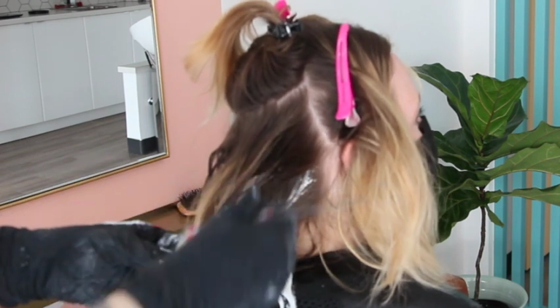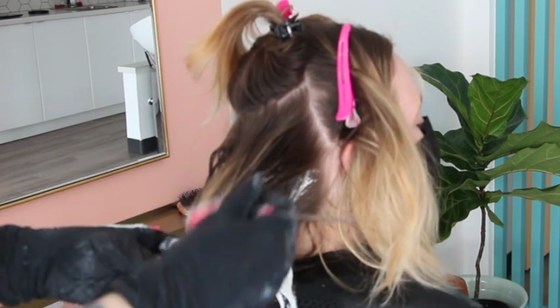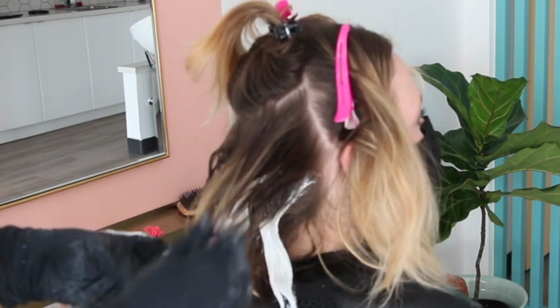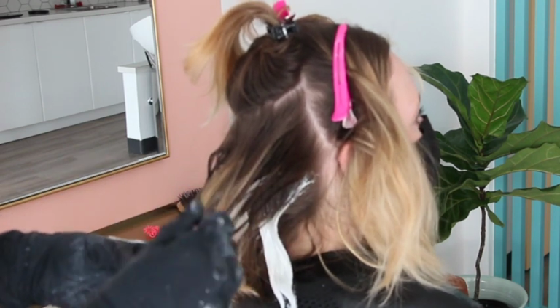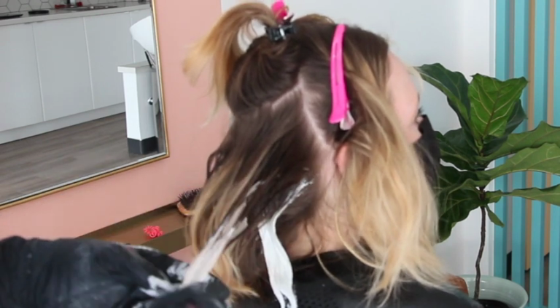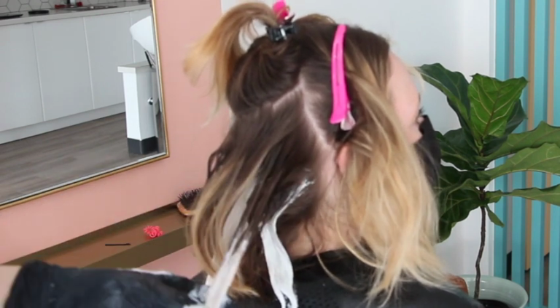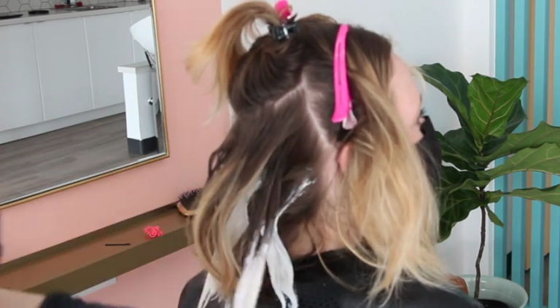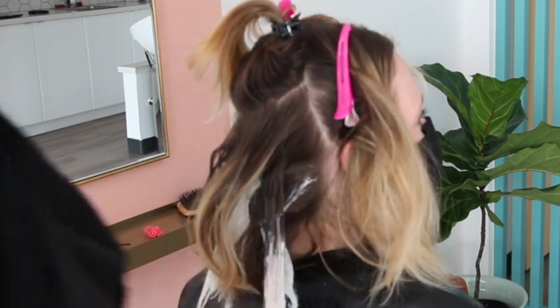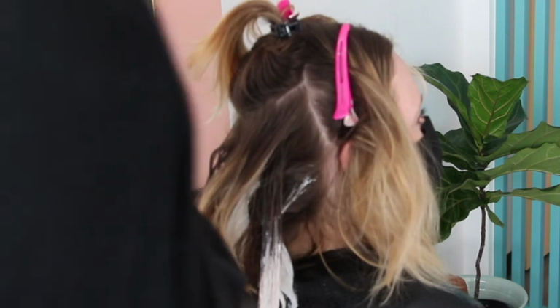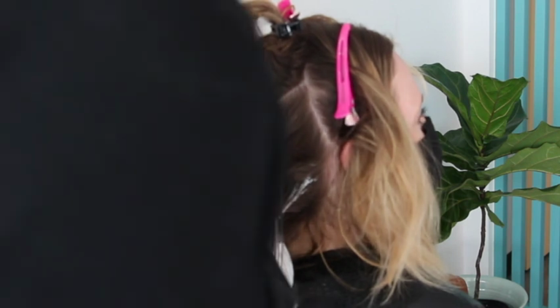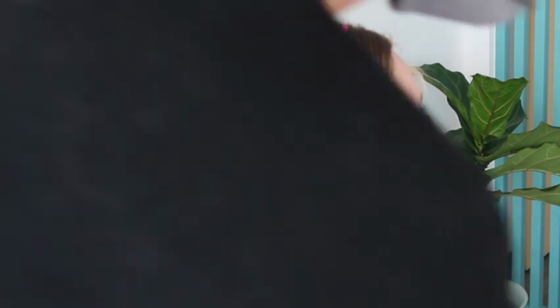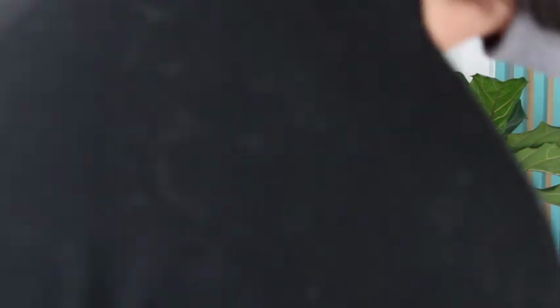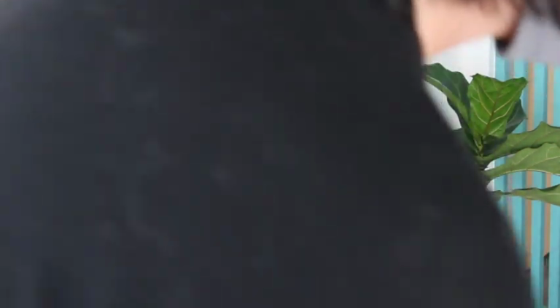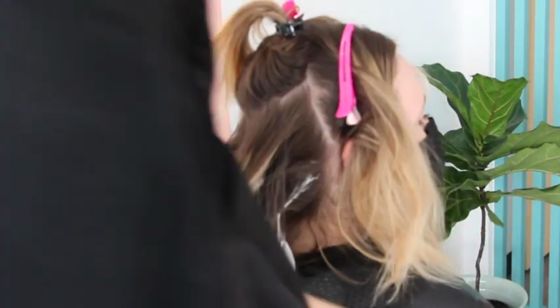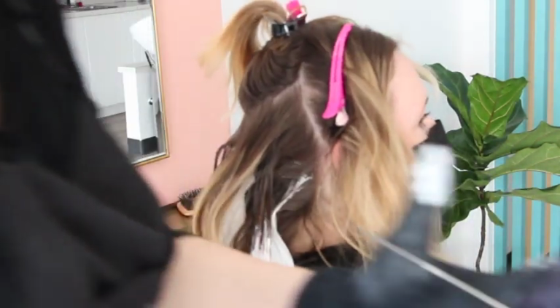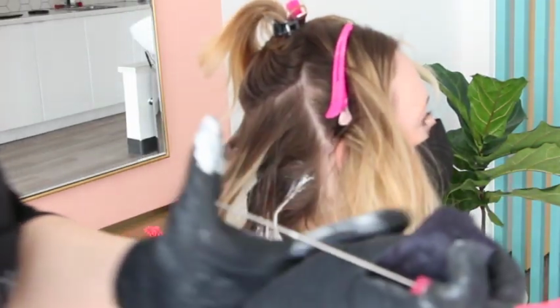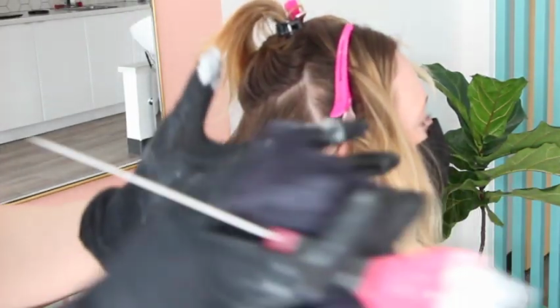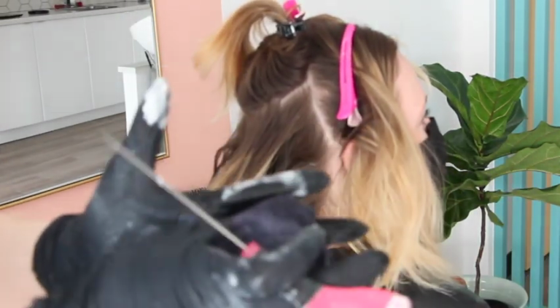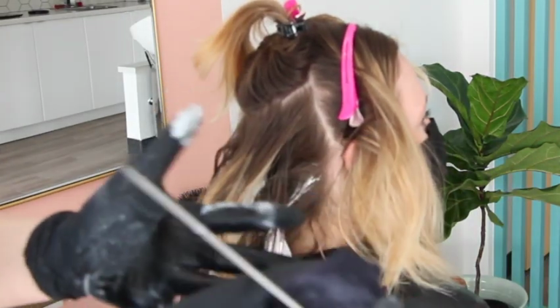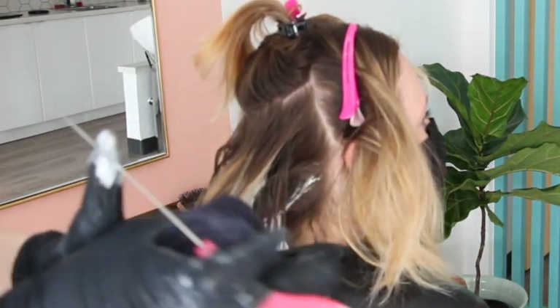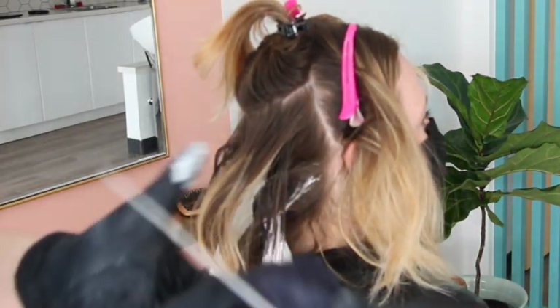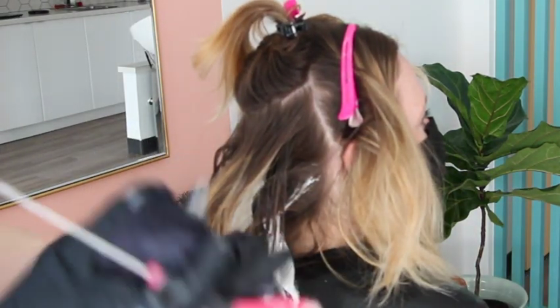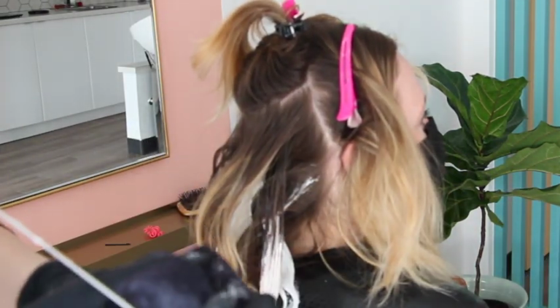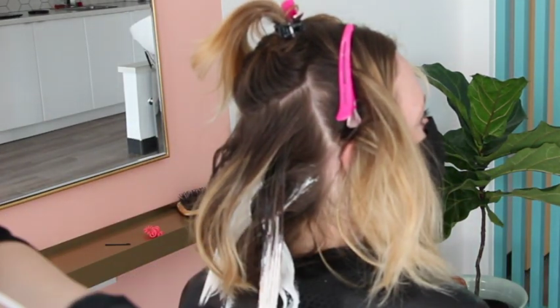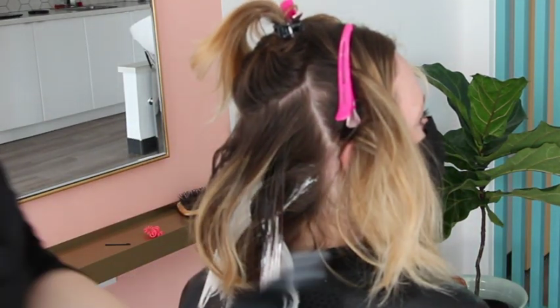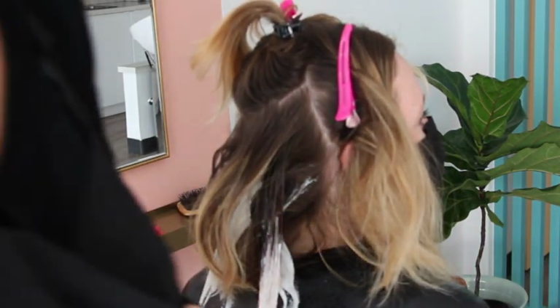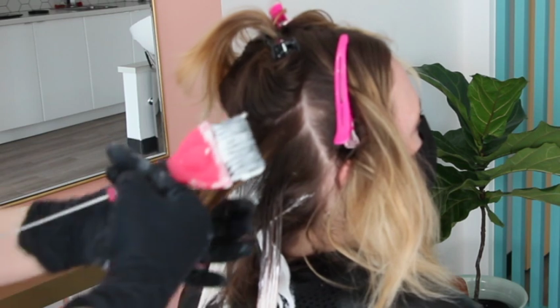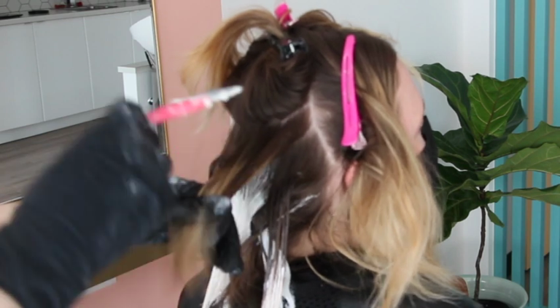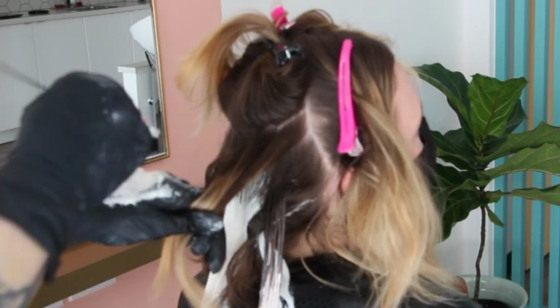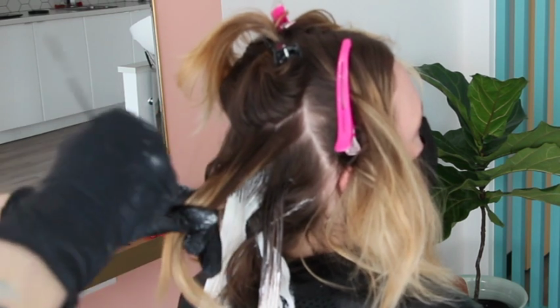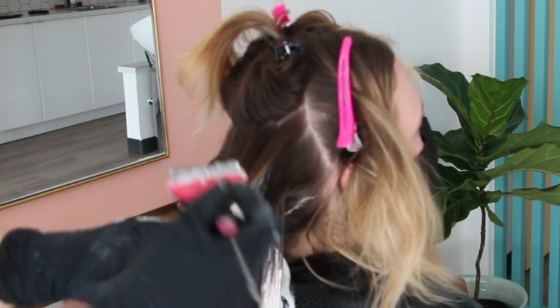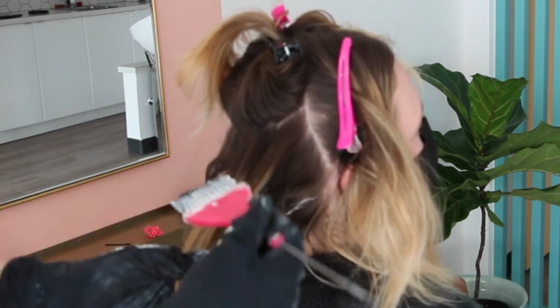There you can see I'm taking some lightener to blend out the ends — just tipping them so she gets that brightness and I don't have any of that blorange. Taking time to always wipe my hands between sections.